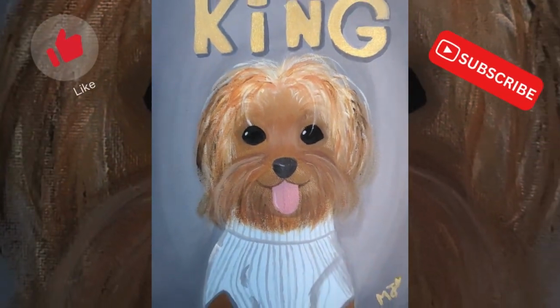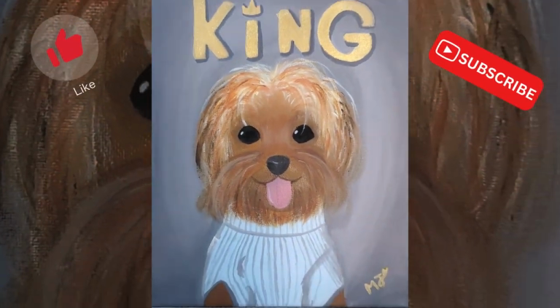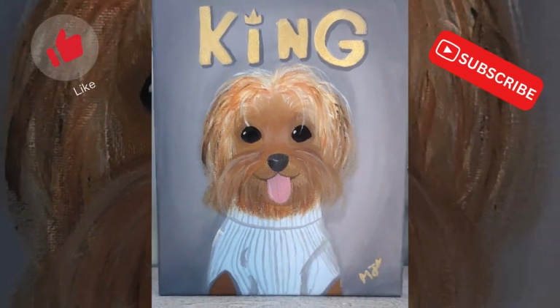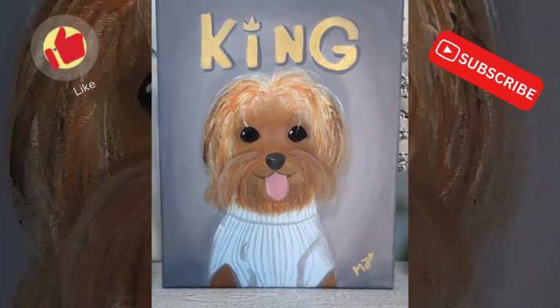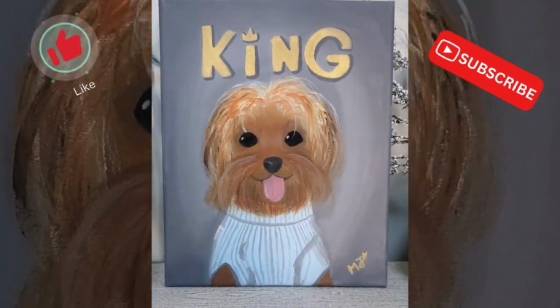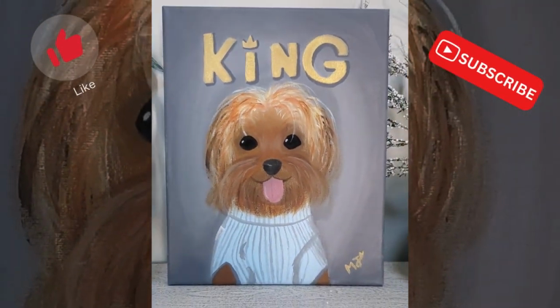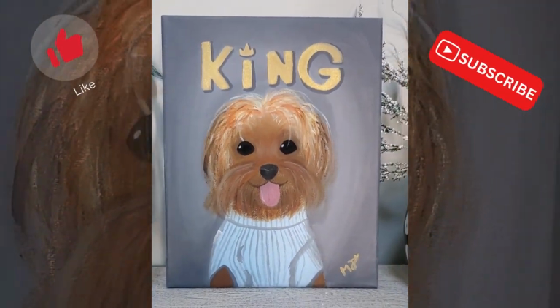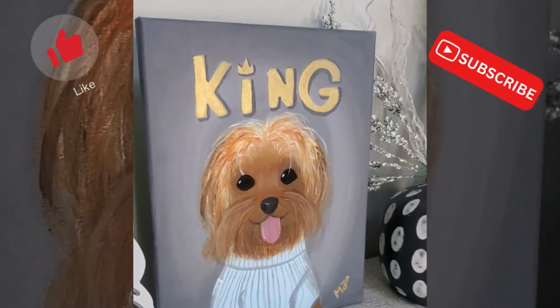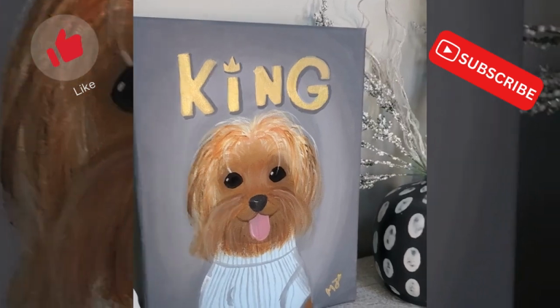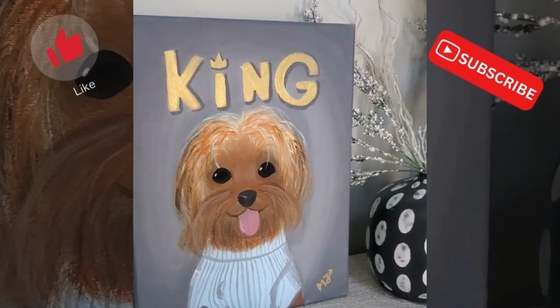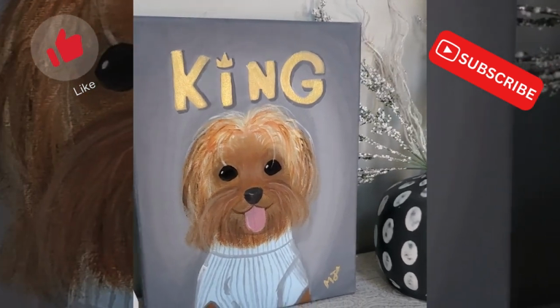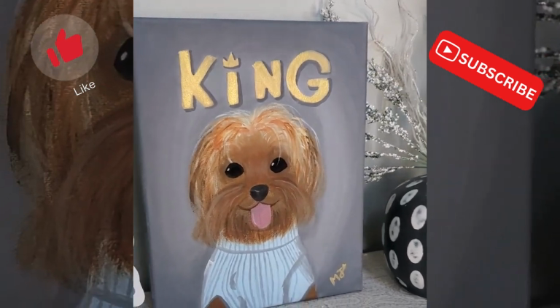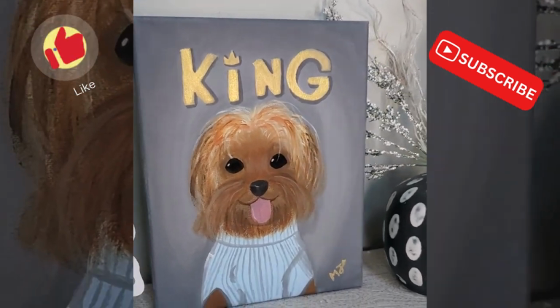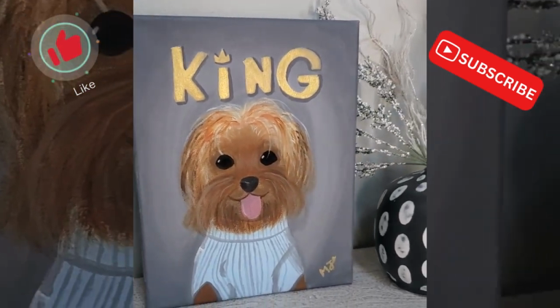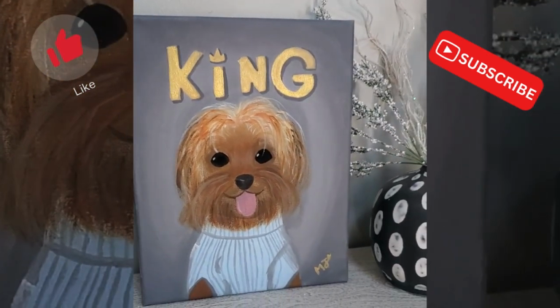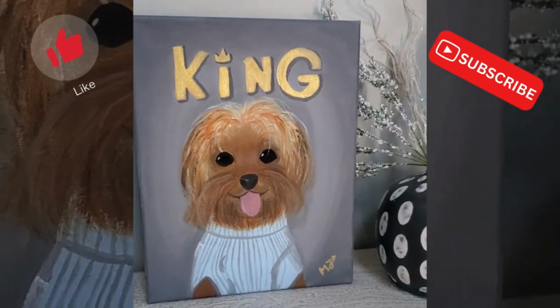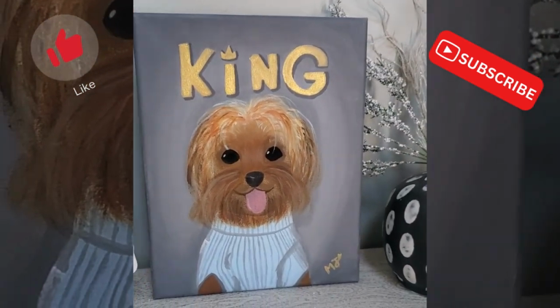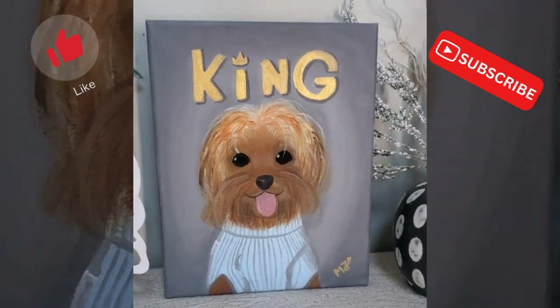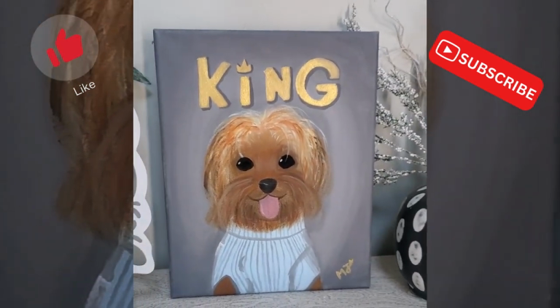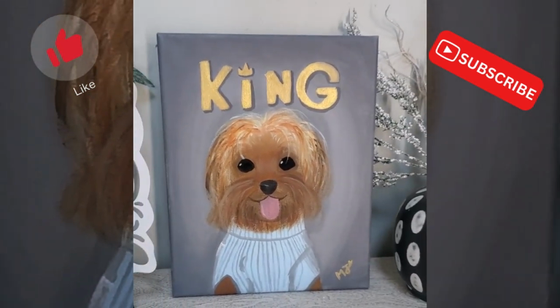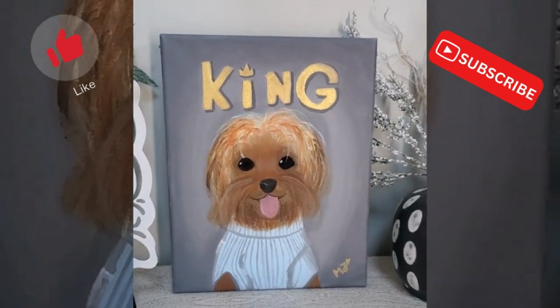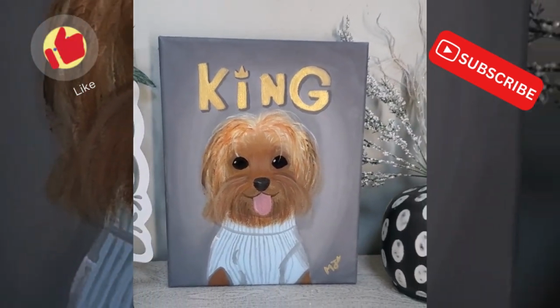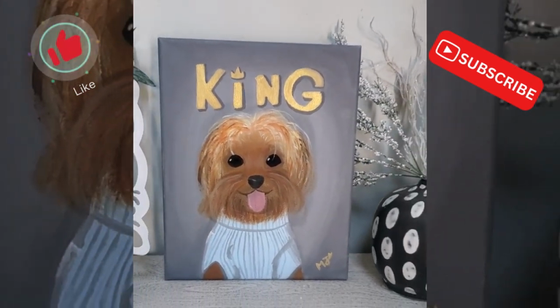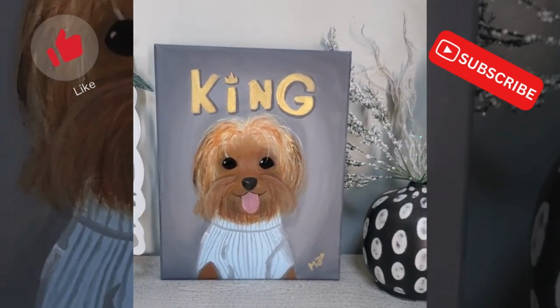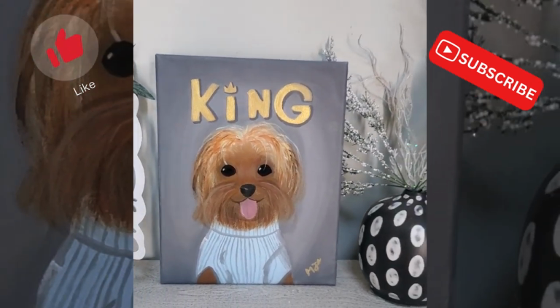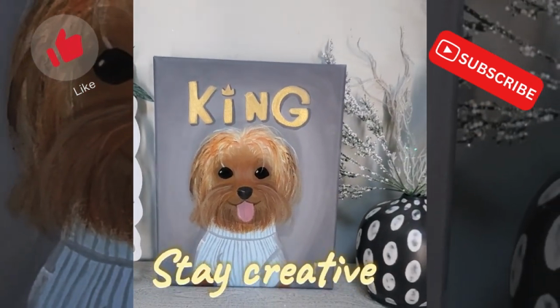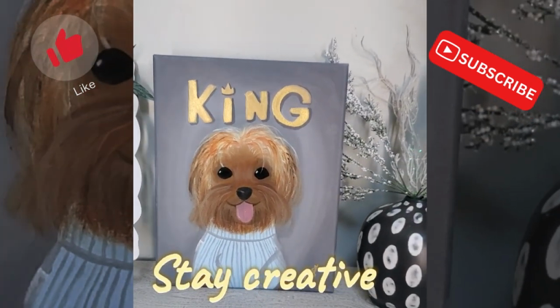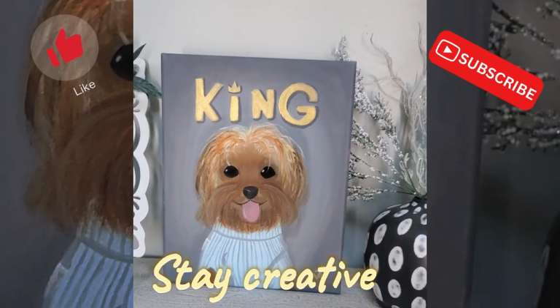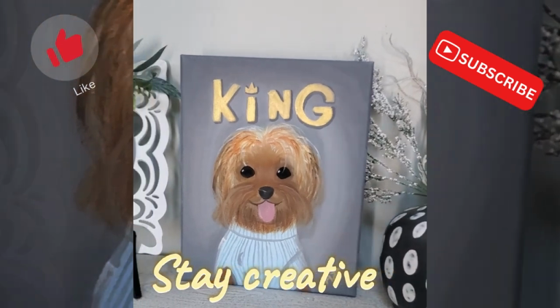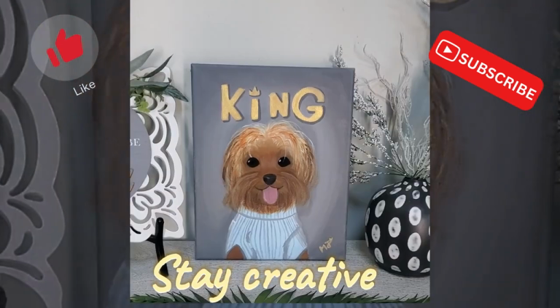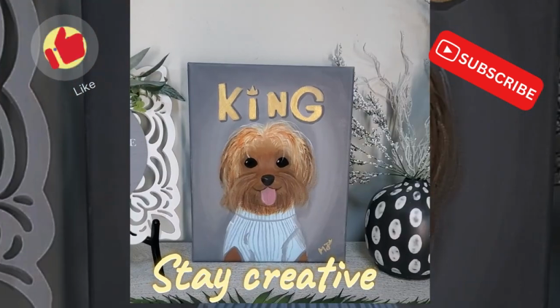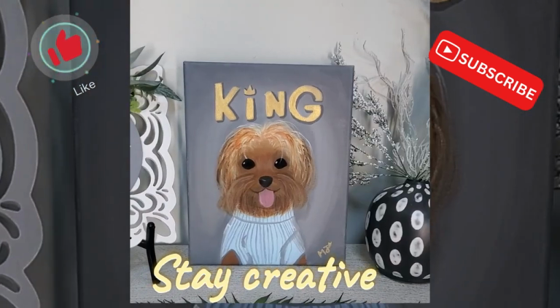I was really shocked at how this turned out. It looks so cute and I really love it. And I love you guys from the bottom of my heart — don't forget, stay creative. Love you guys.